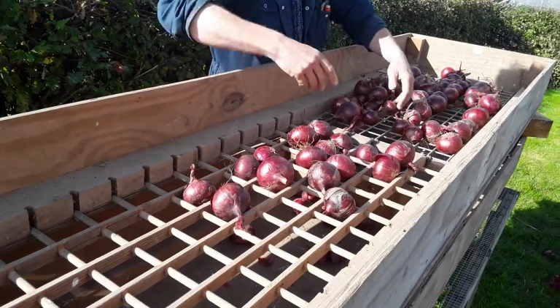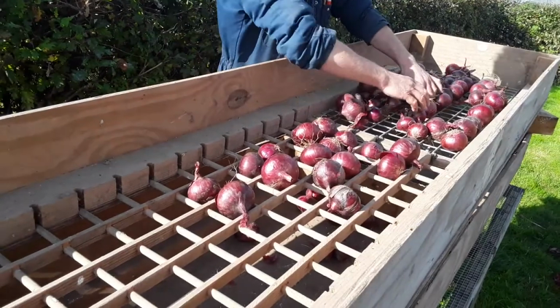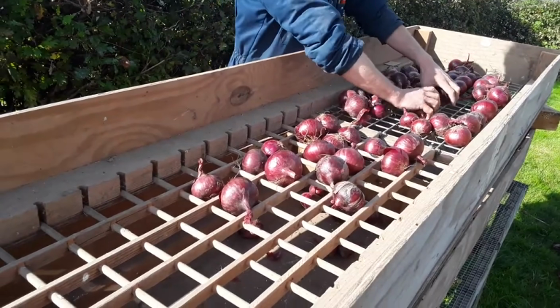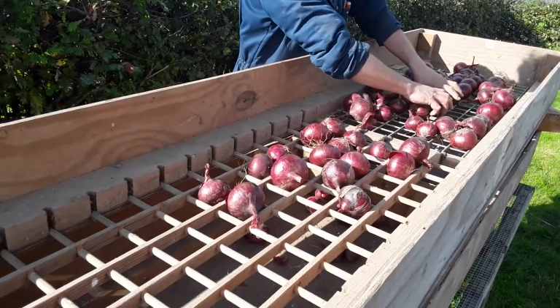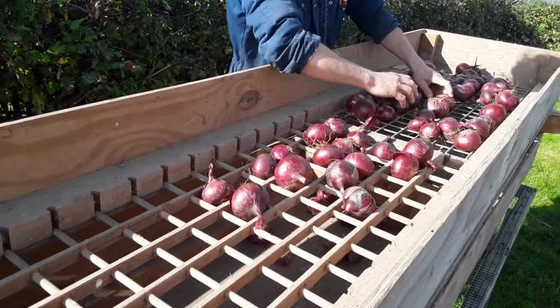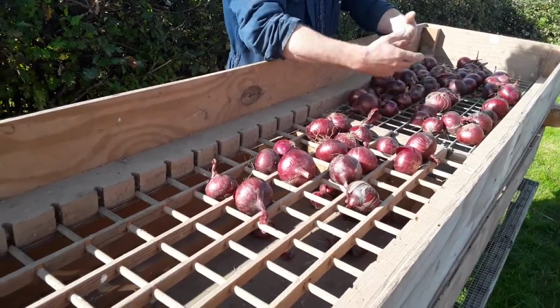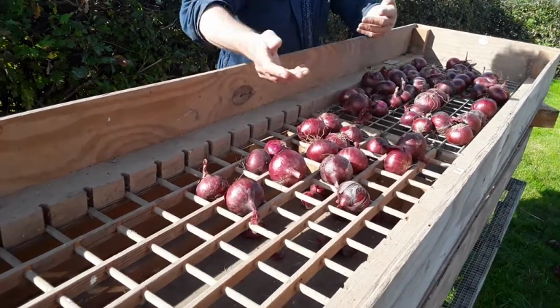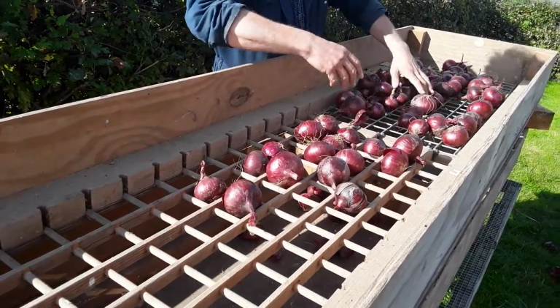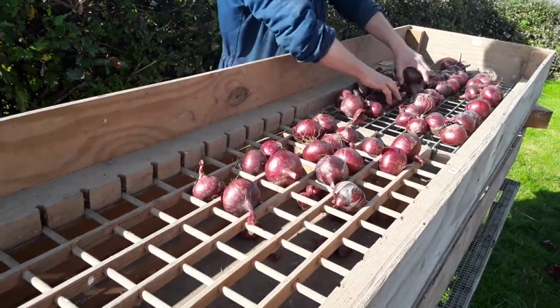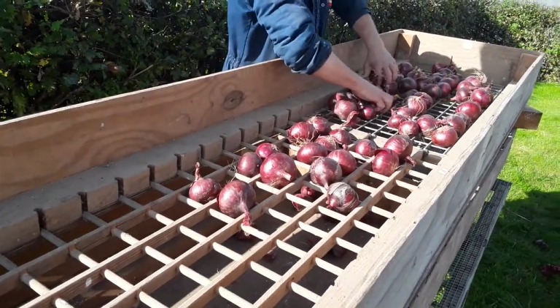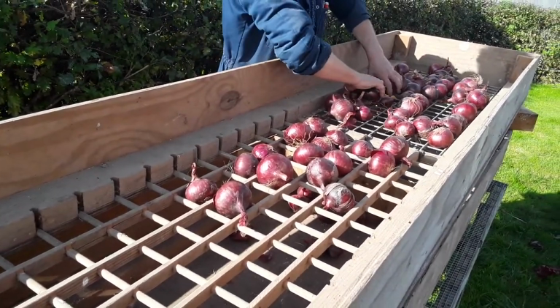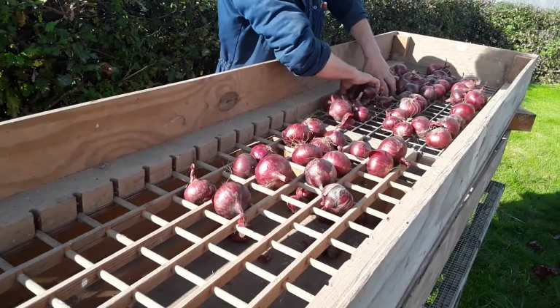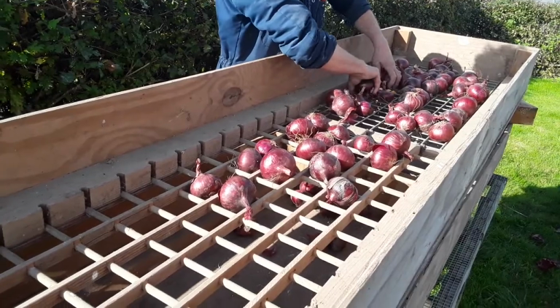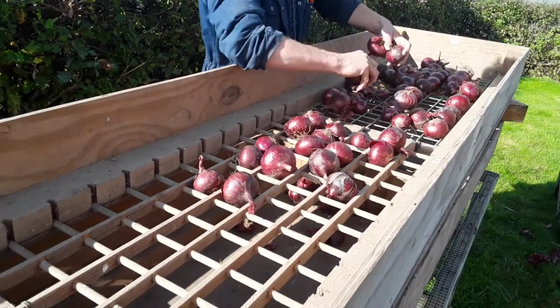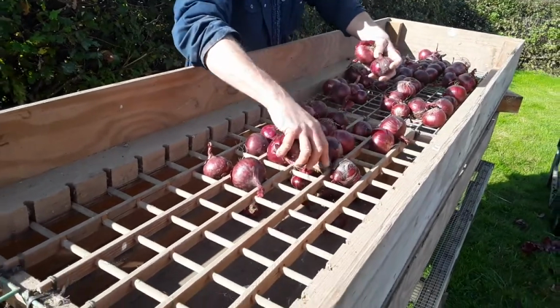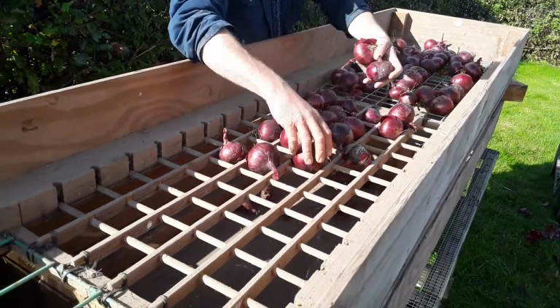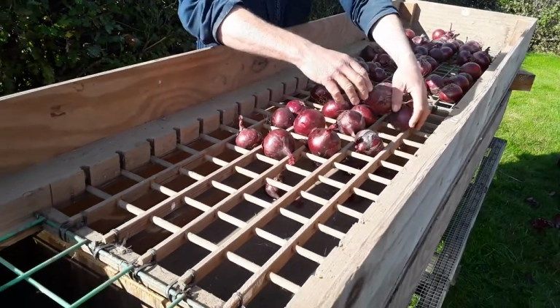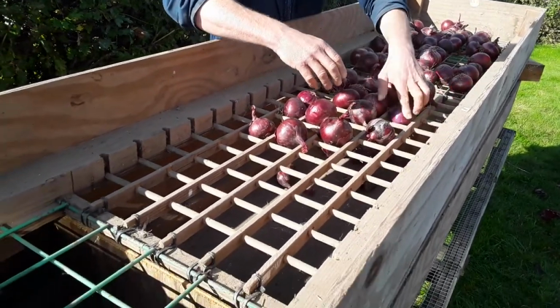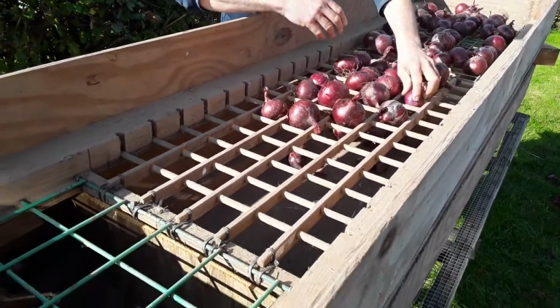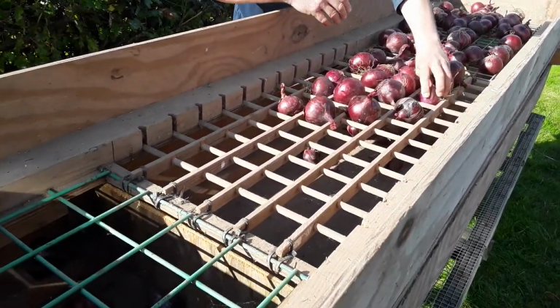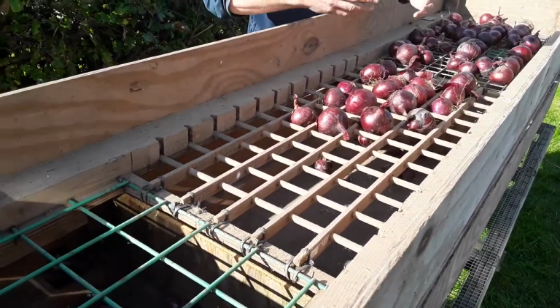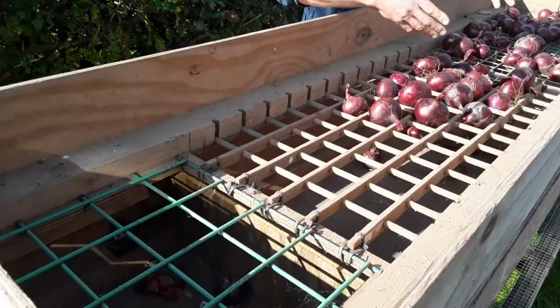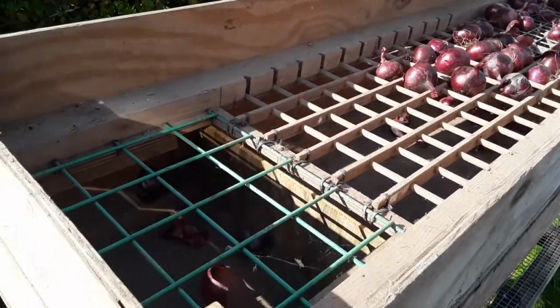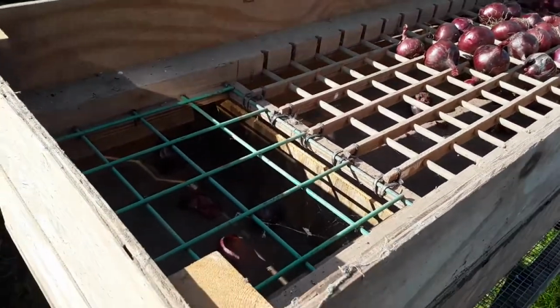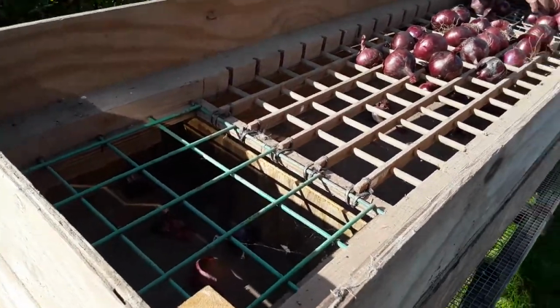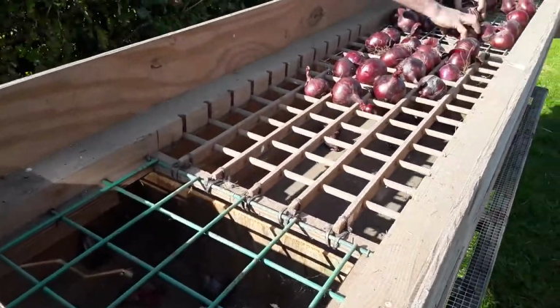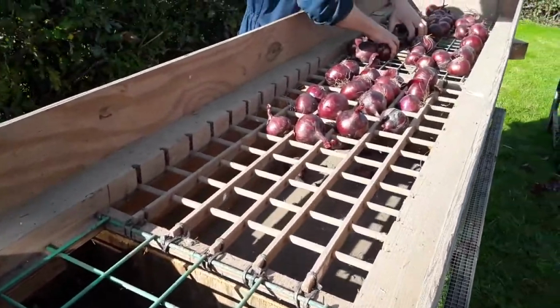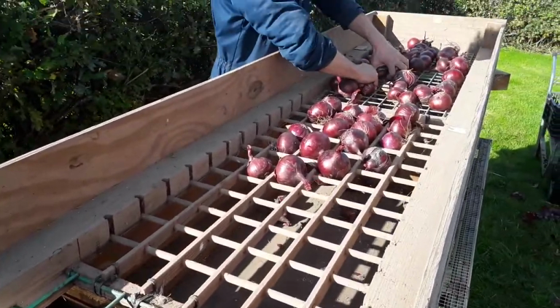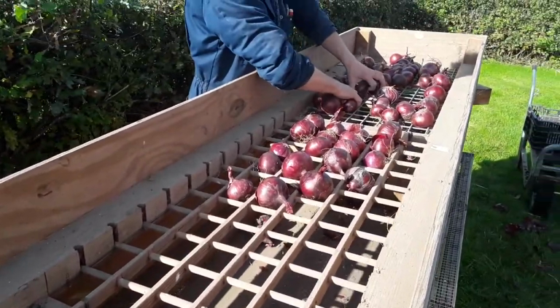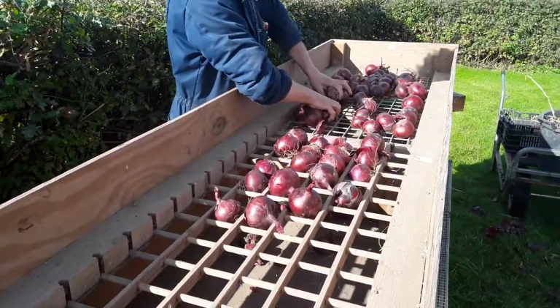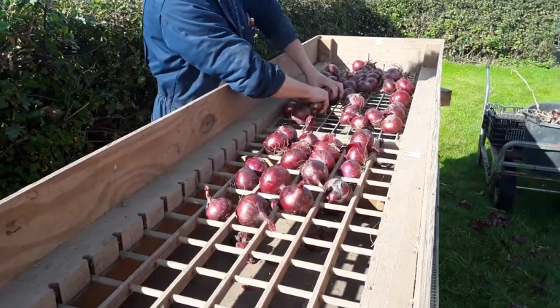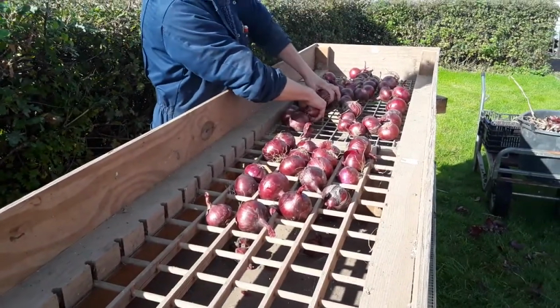It's made at home, very low cost, using largely recycled materials. We've got various different sorts of metal mesh, which could be changed if you want to alter the size categories. We put the onions through the holes, then weigh and count them in each category, and collate all the results.